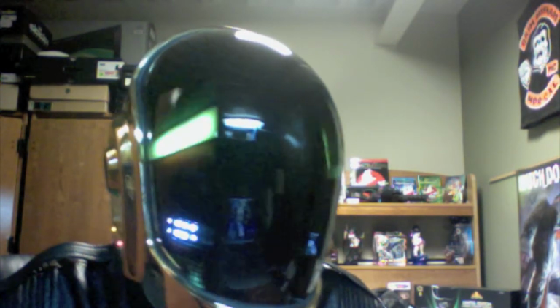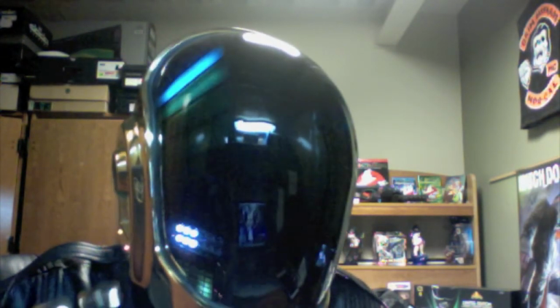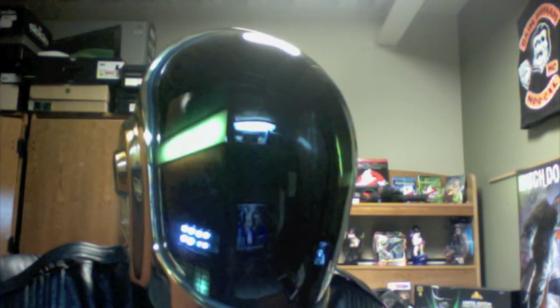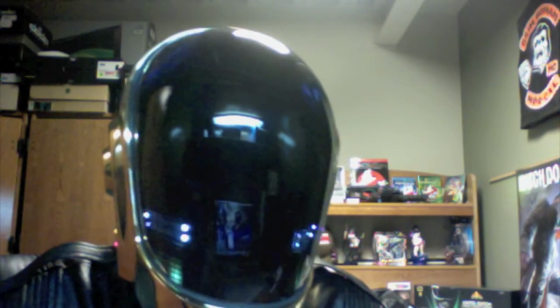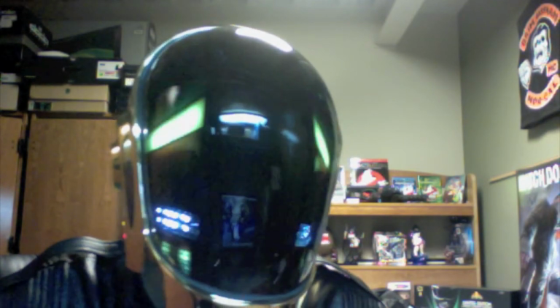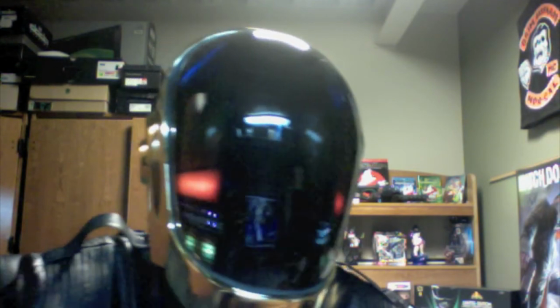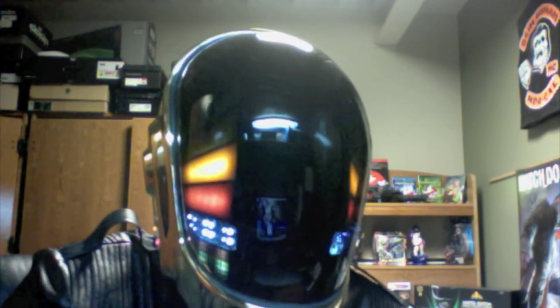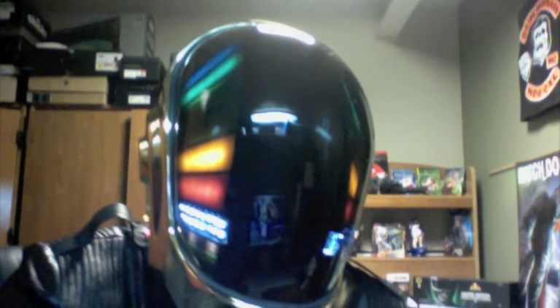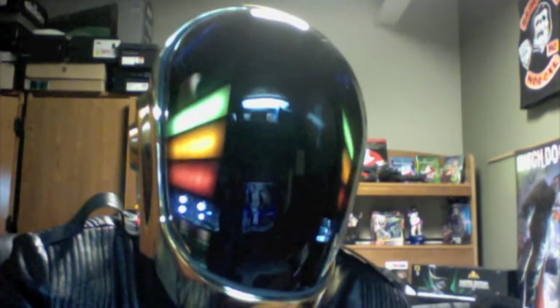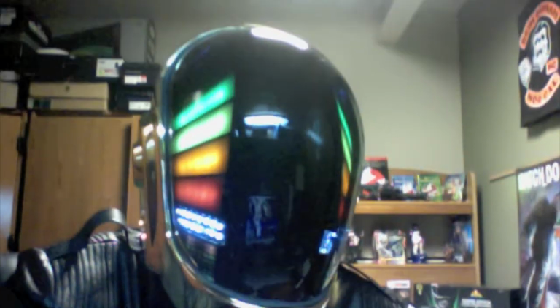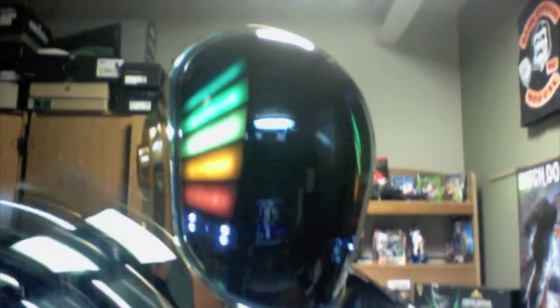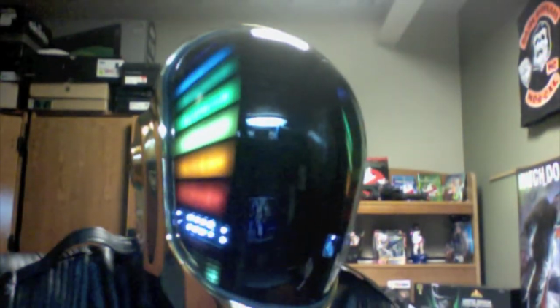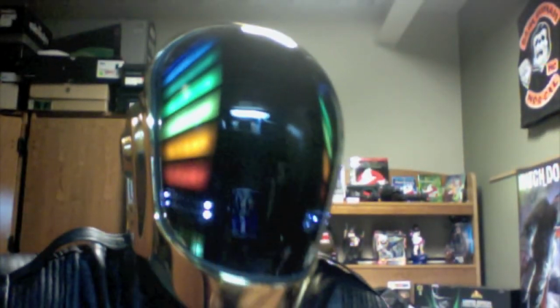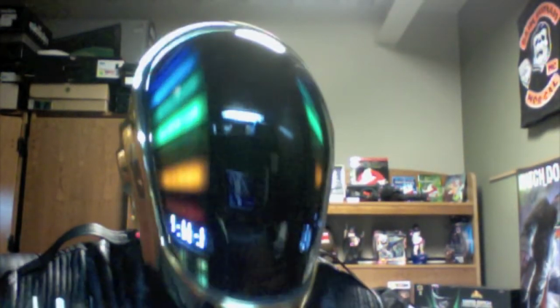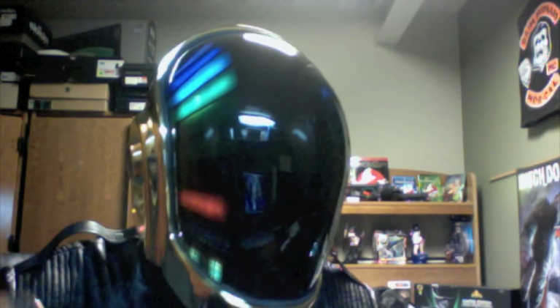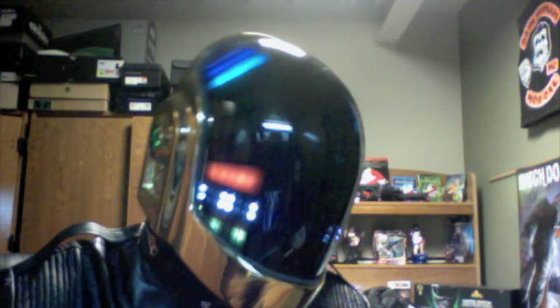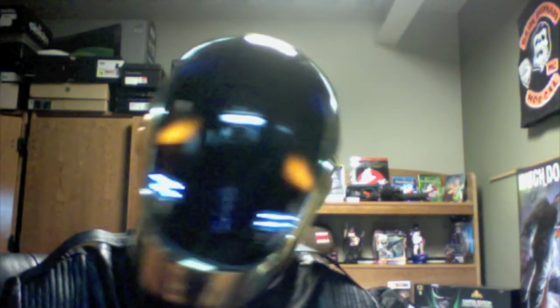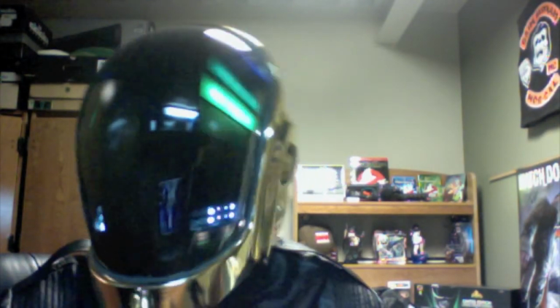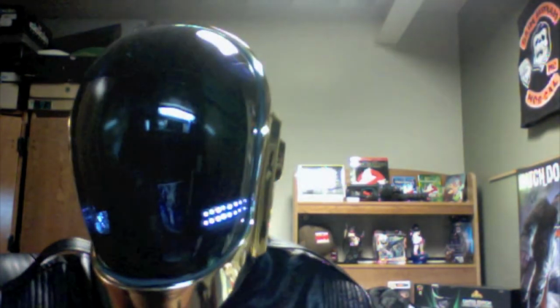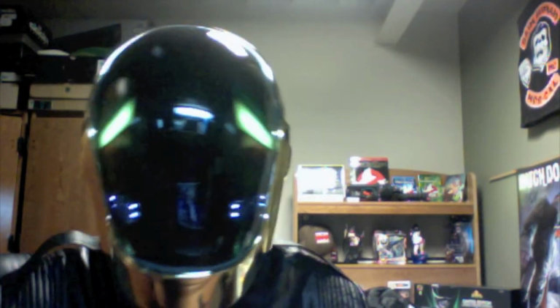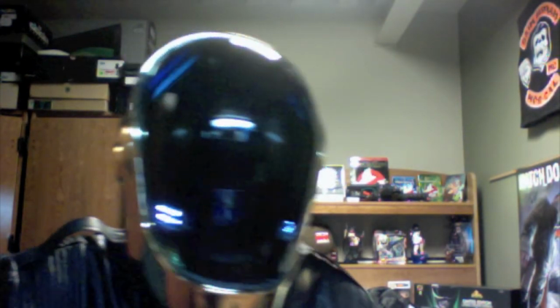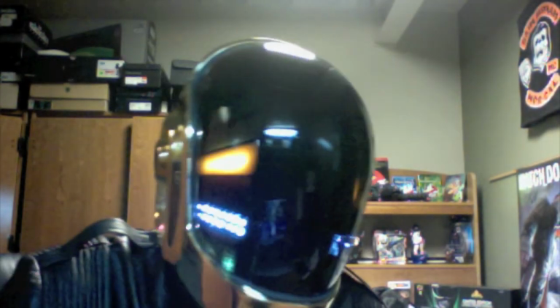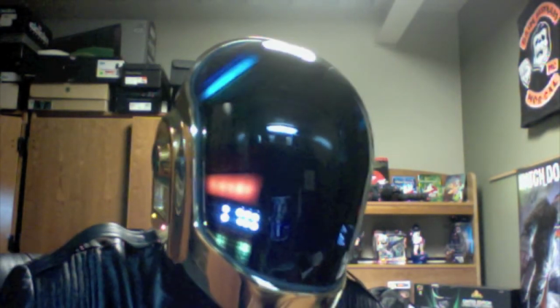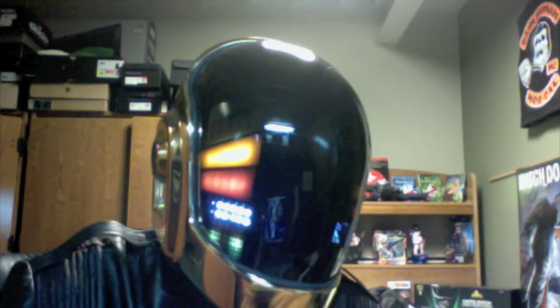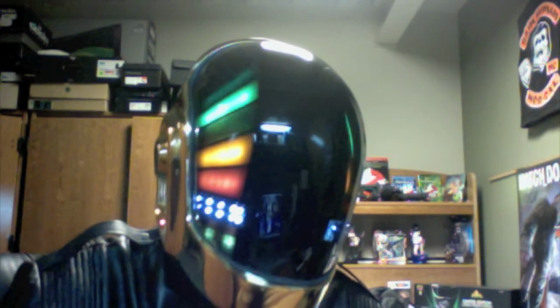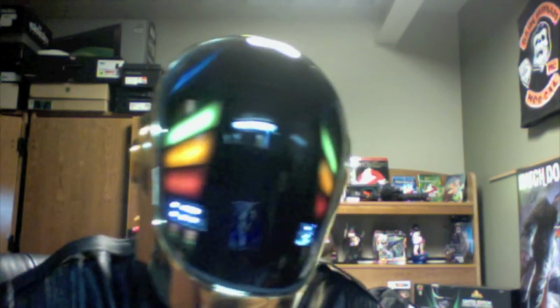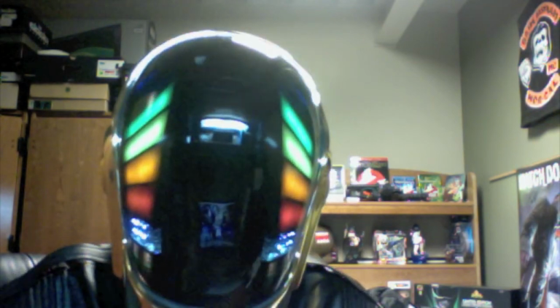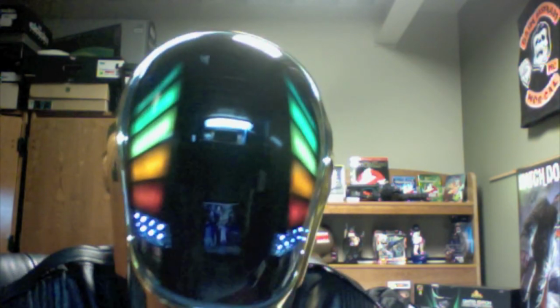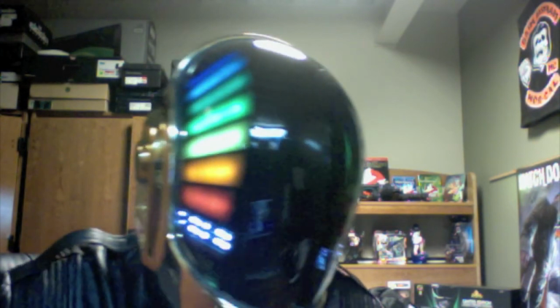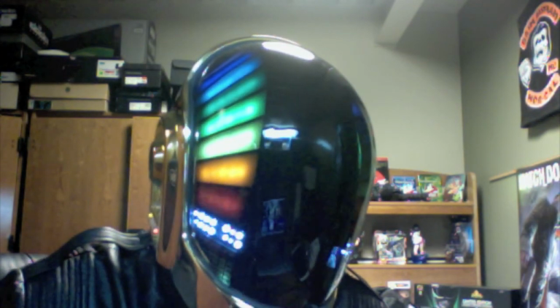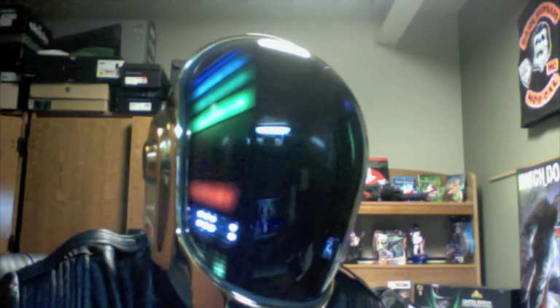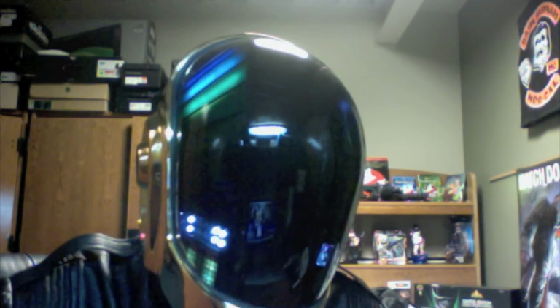Be sure to like this video, subscribe, and if you have any questions about the whole outfit, leave them down in the comment section and I'll try to get back to you. Other than that, that's it guys — this is viperguy84 signing out and this is my Daft Punk outfit.